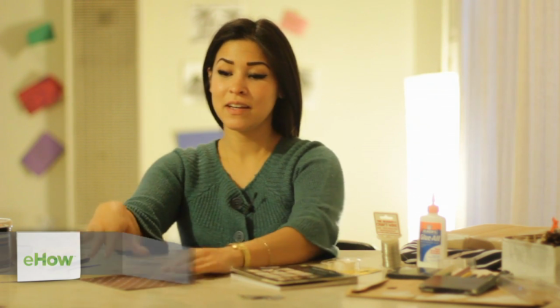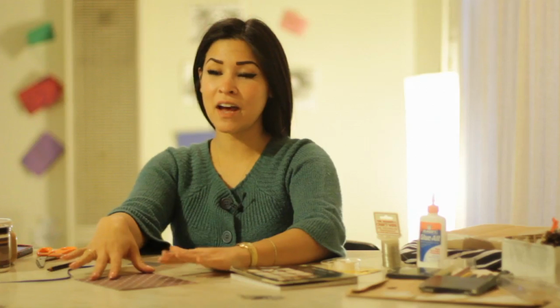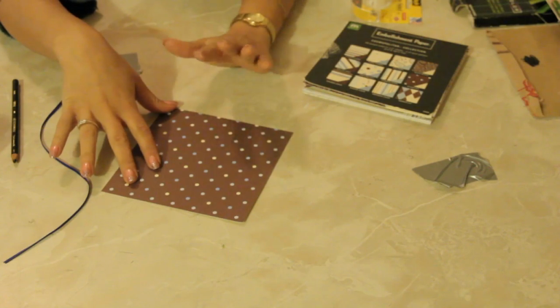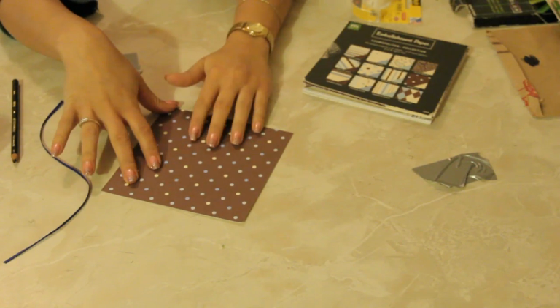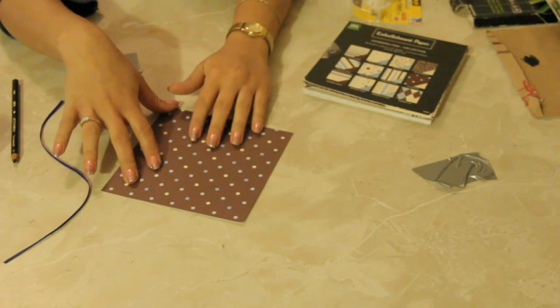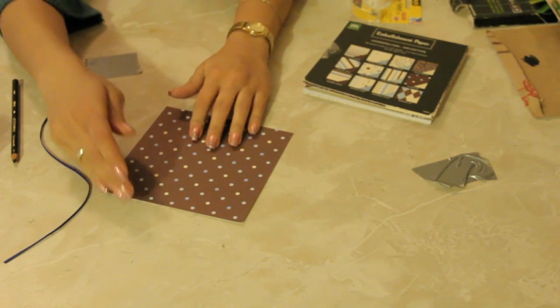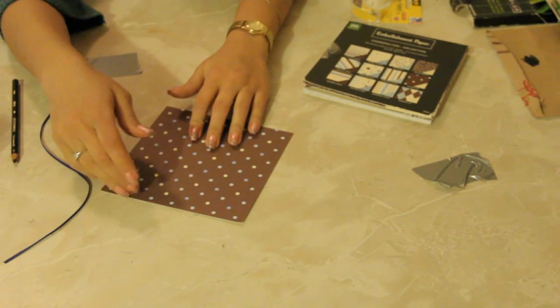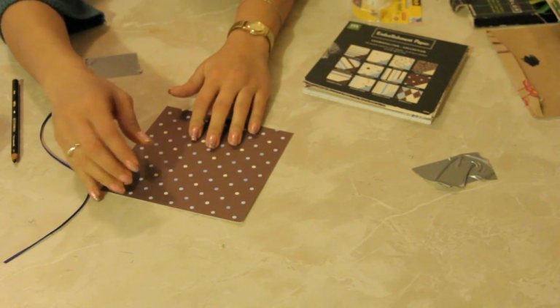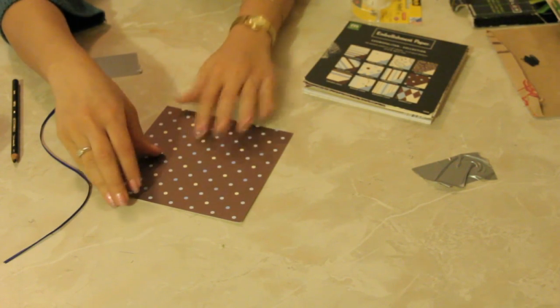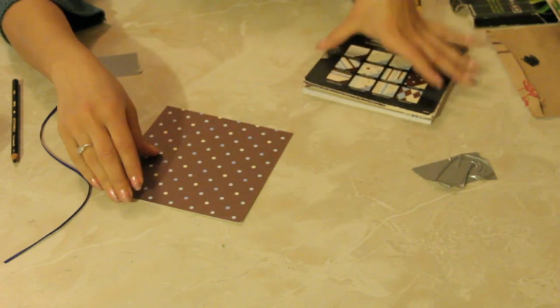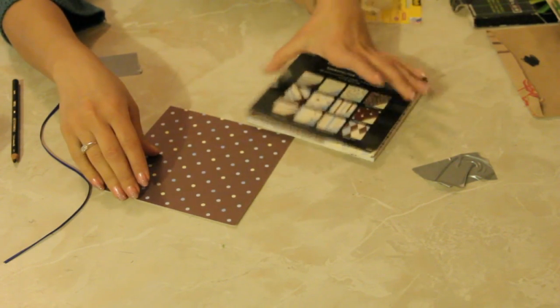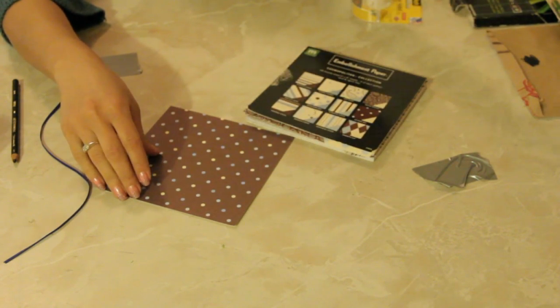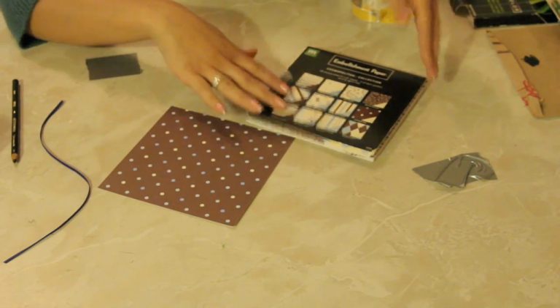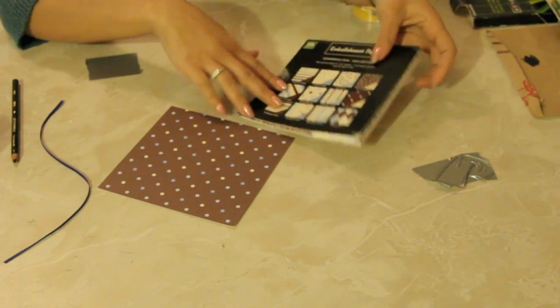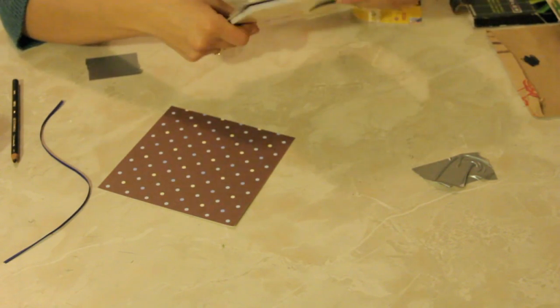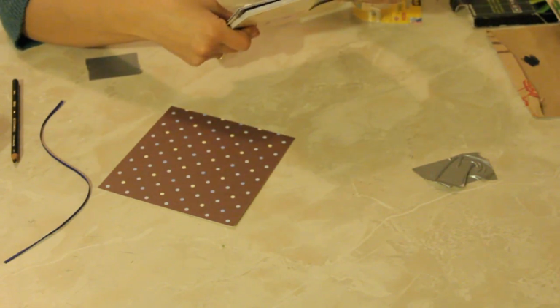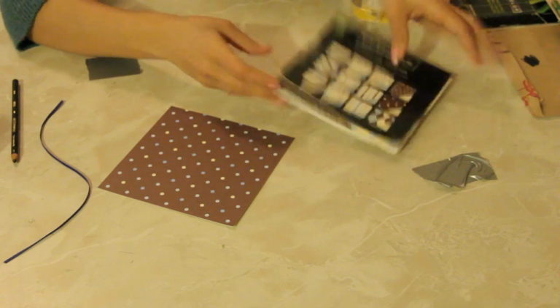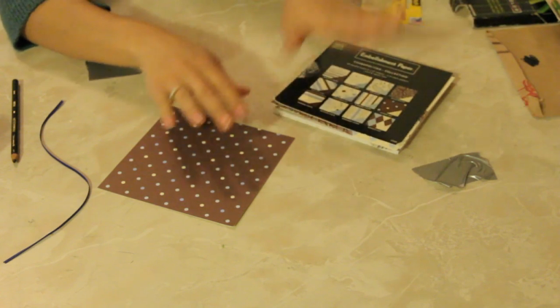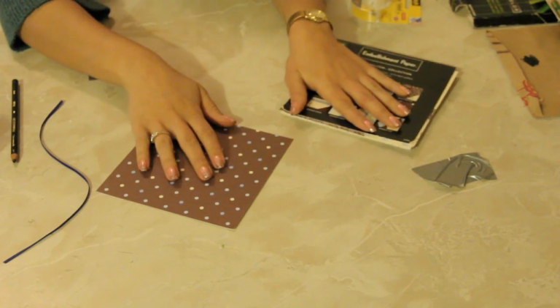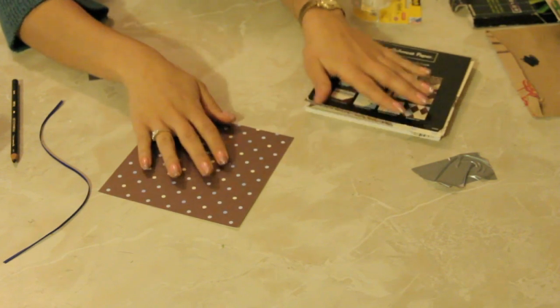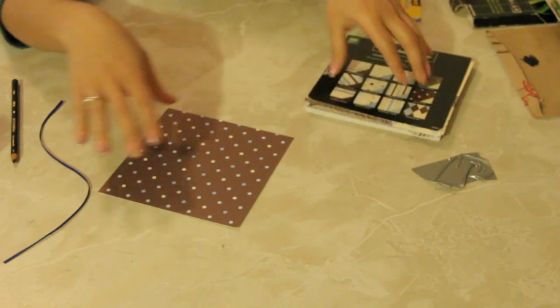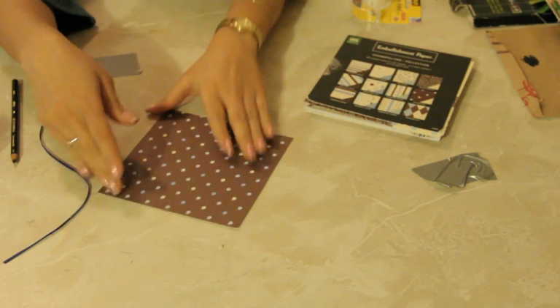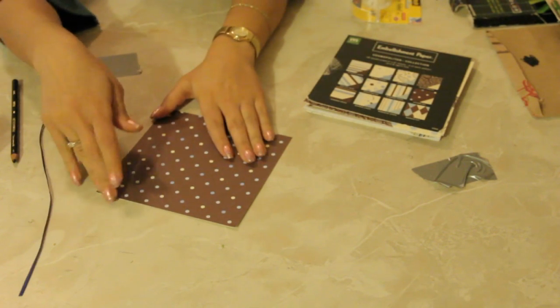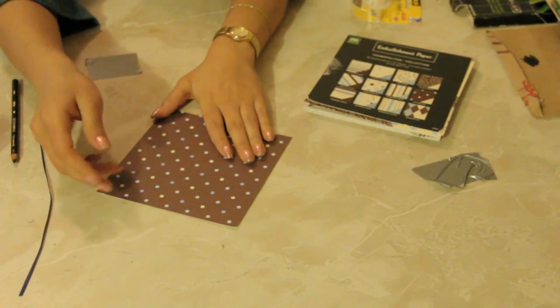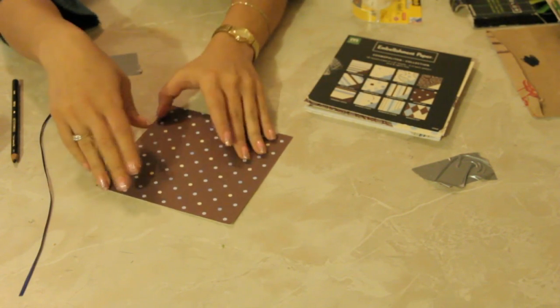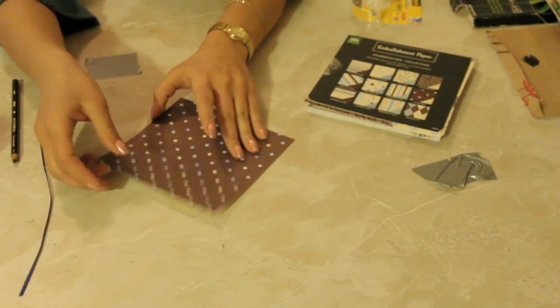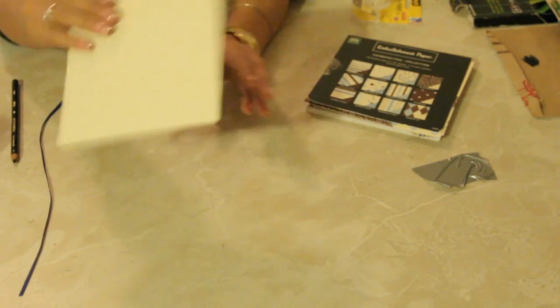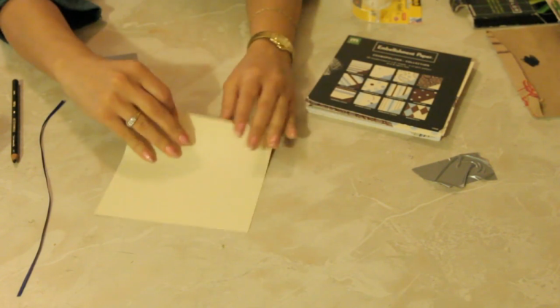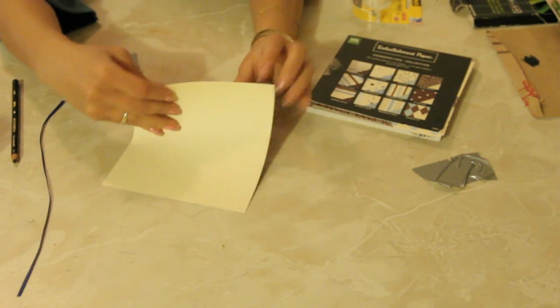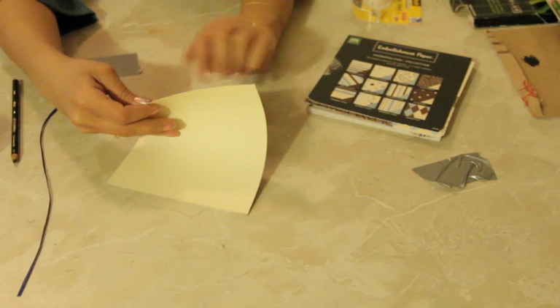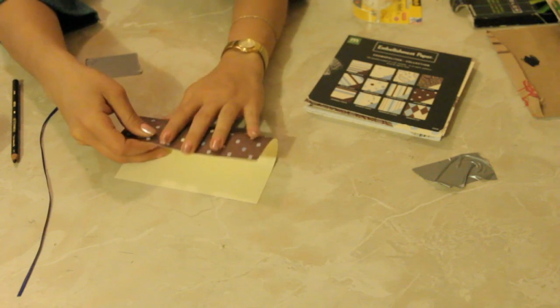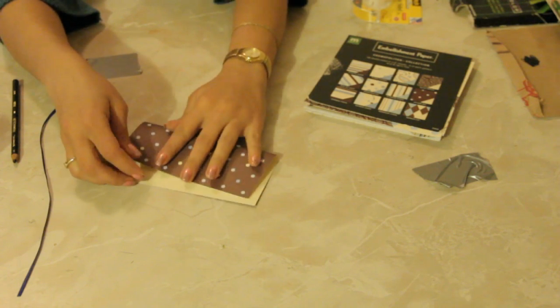Here I have a piece of embellishment paper. It's double-sided. I got it in a pack of 48 double-sided pieces of paper, and they last a really long time if you're savvy with it.